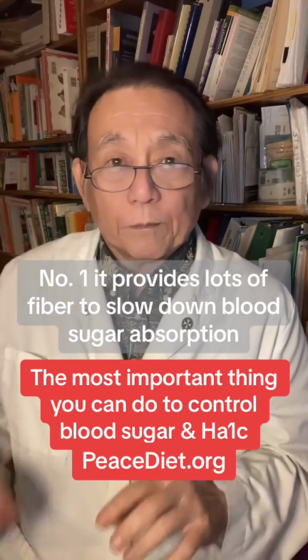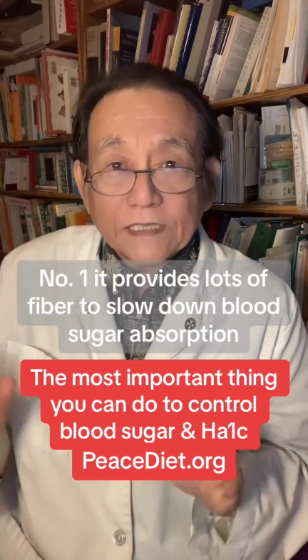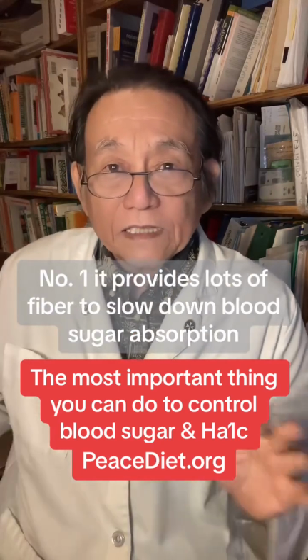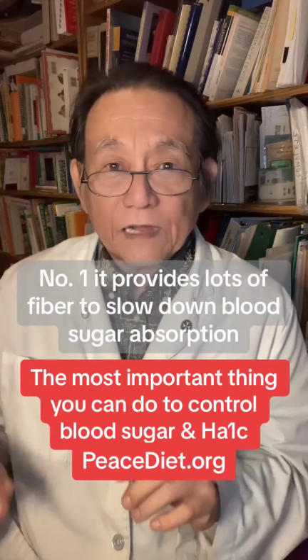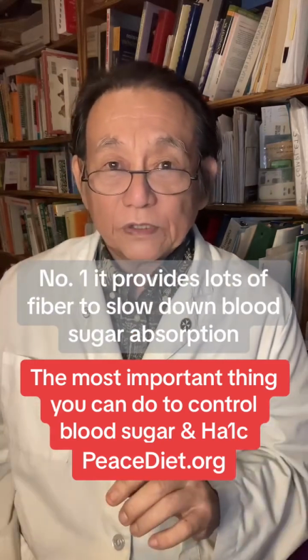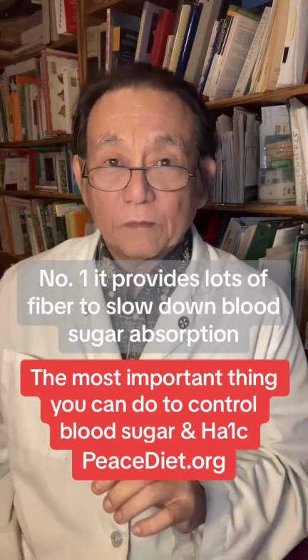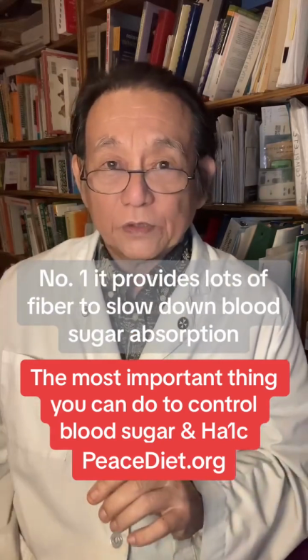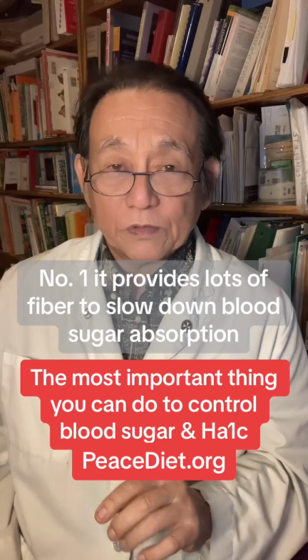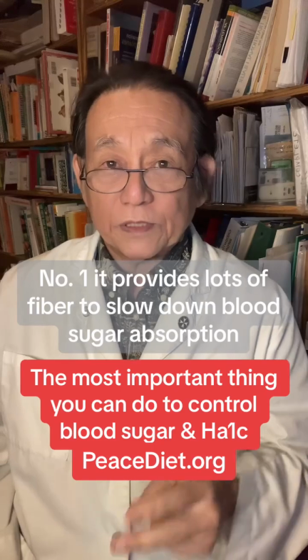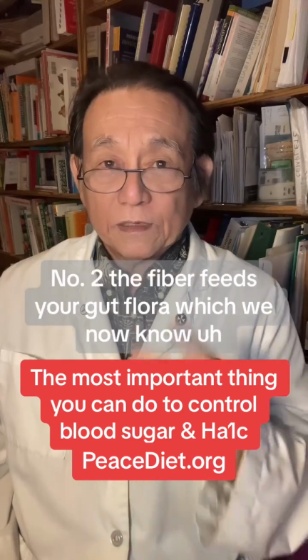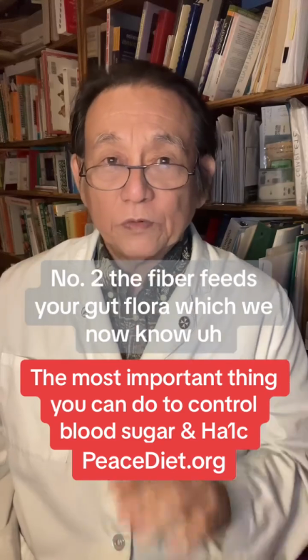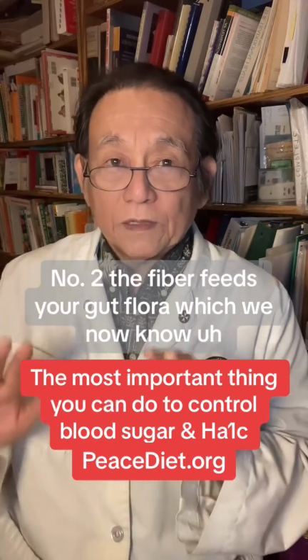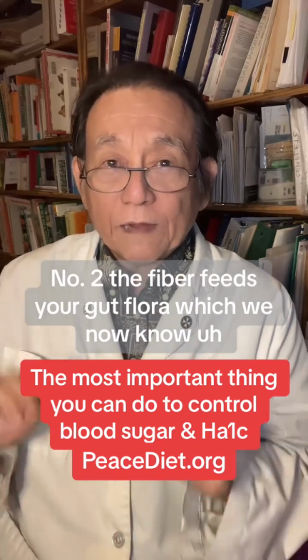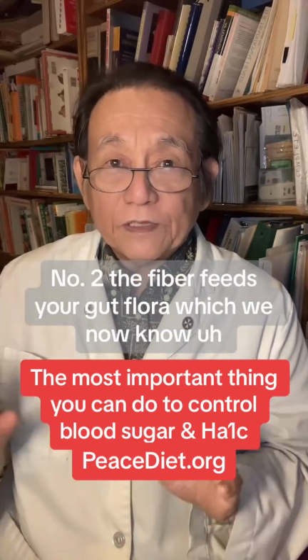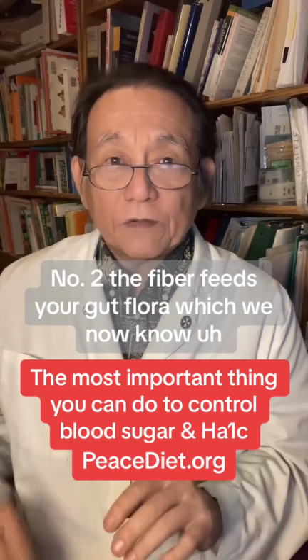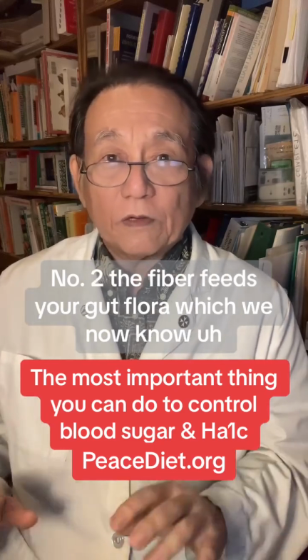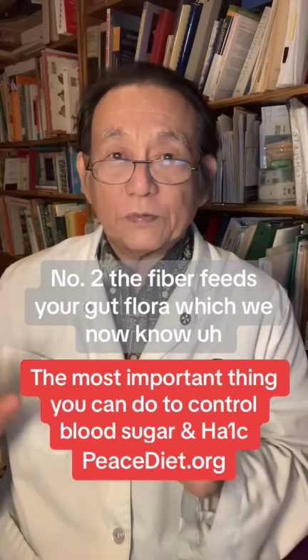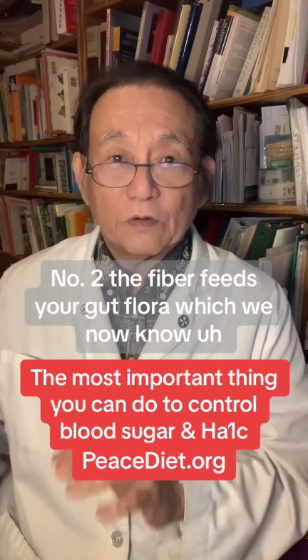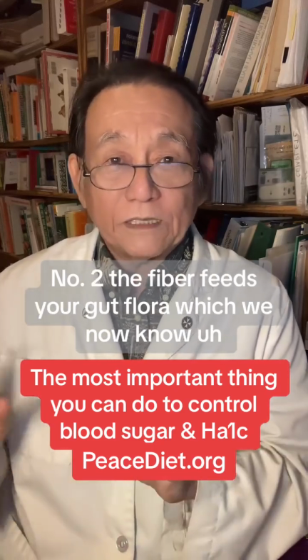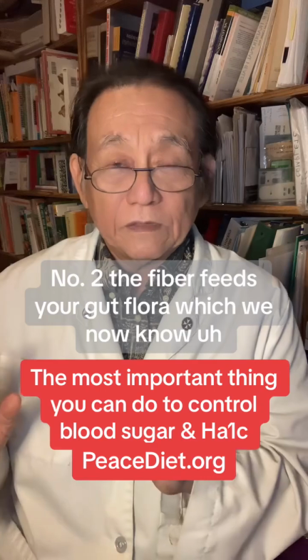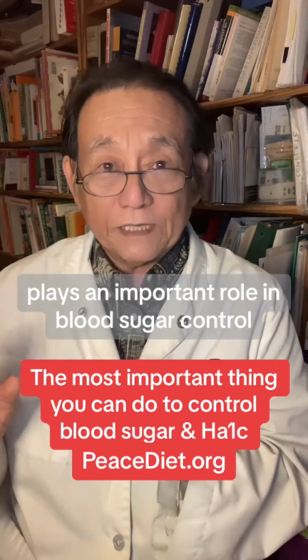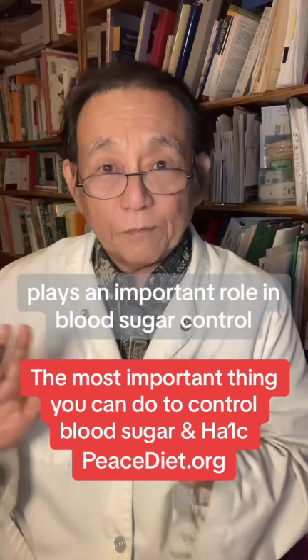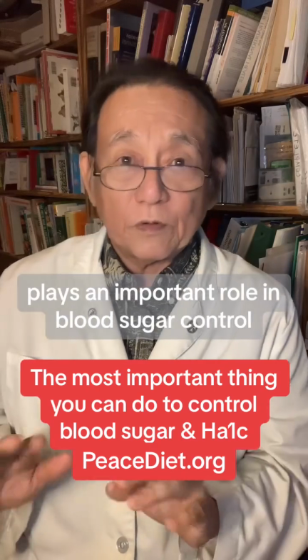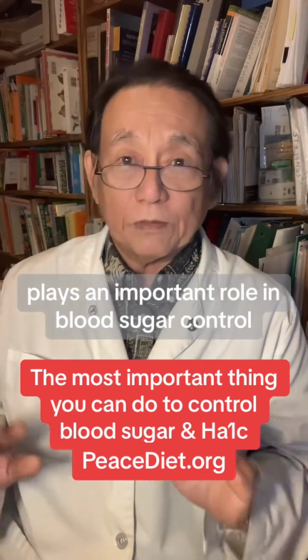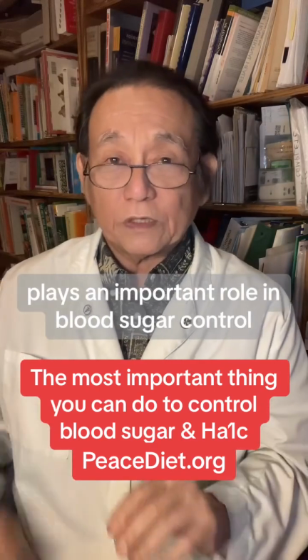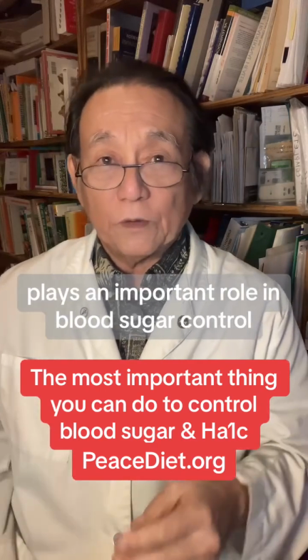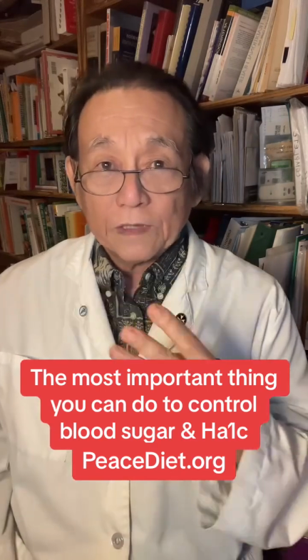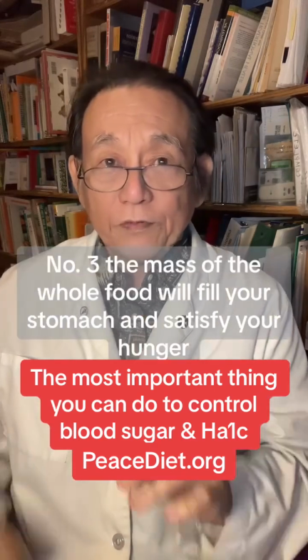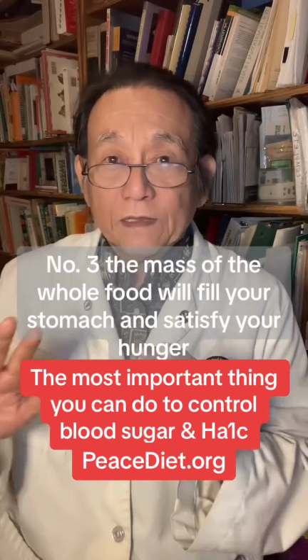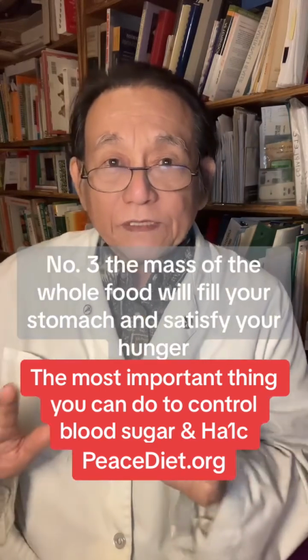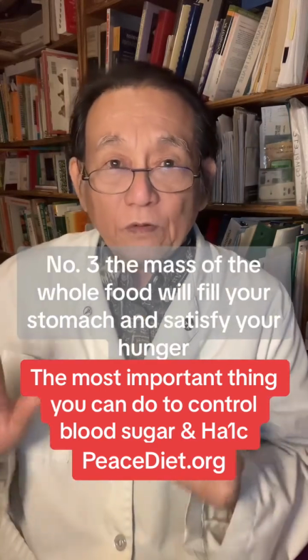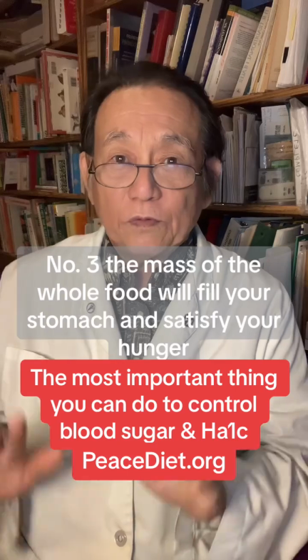Number one: it provides lots of fiber to slow down blood sugar absorption. Number two: the fiber feeds your gut flora, which we now know plays an important role in blood sugar control.